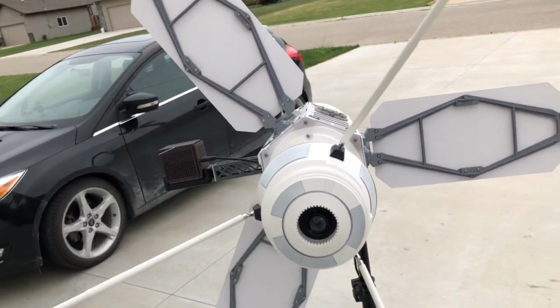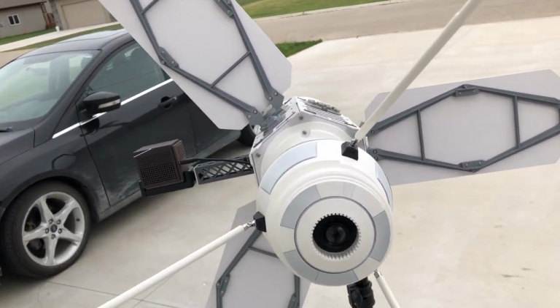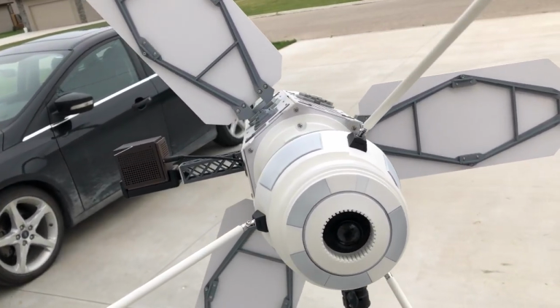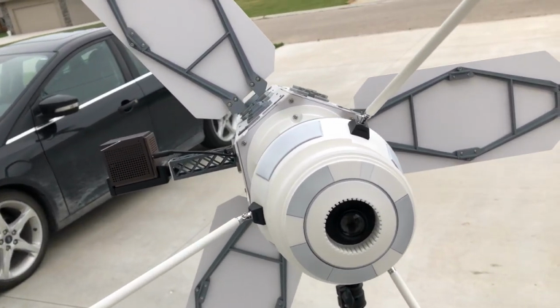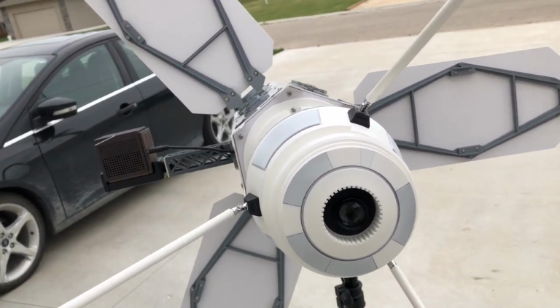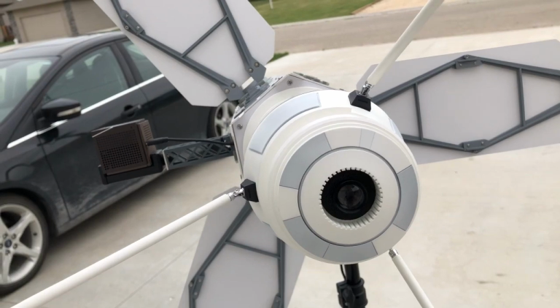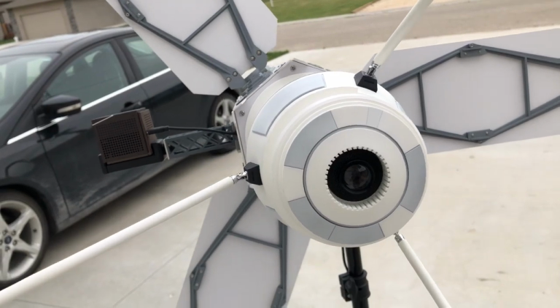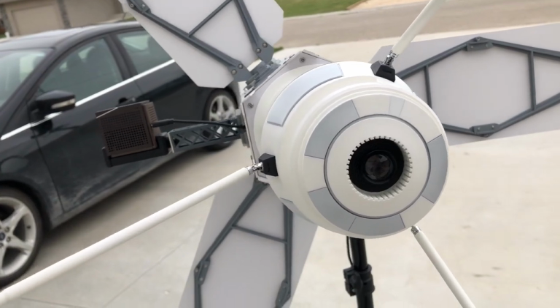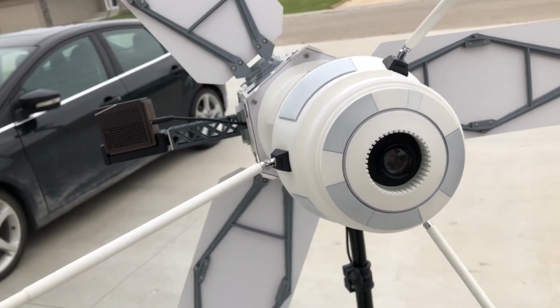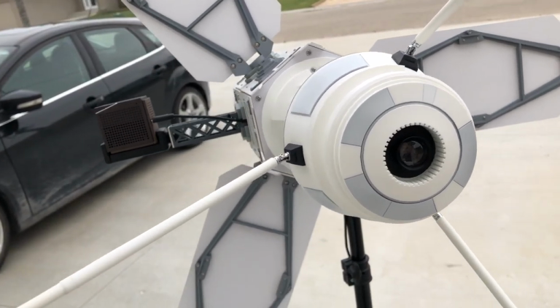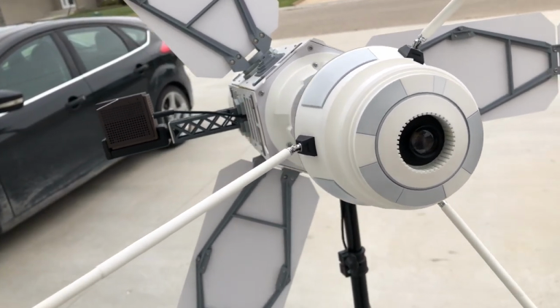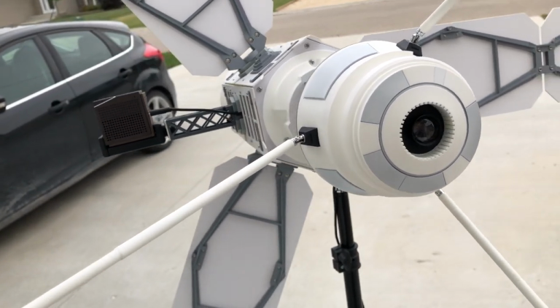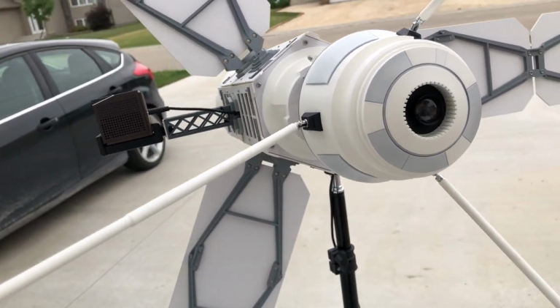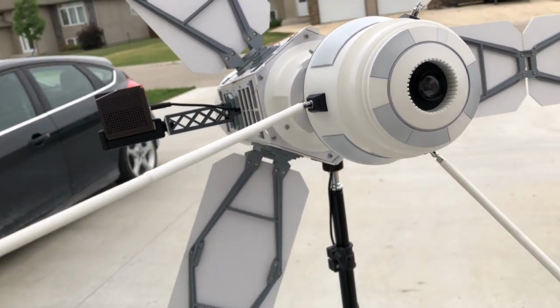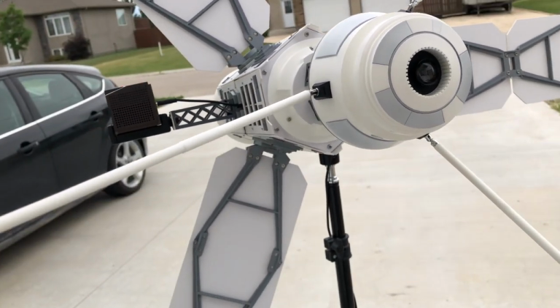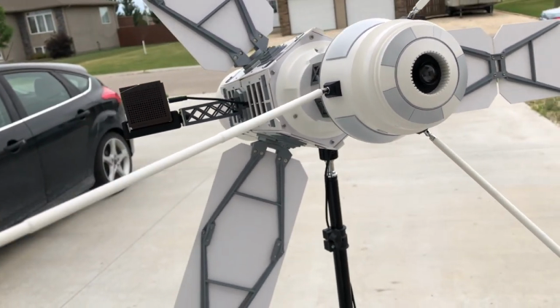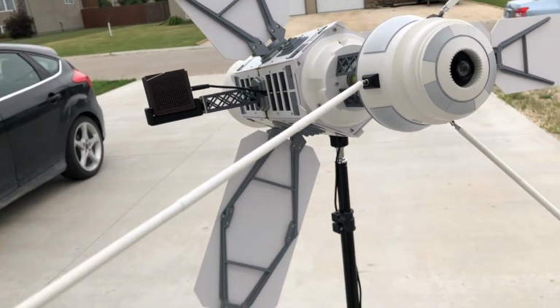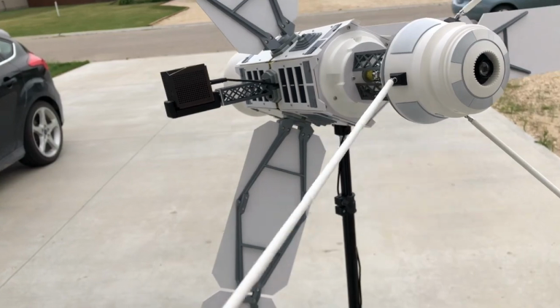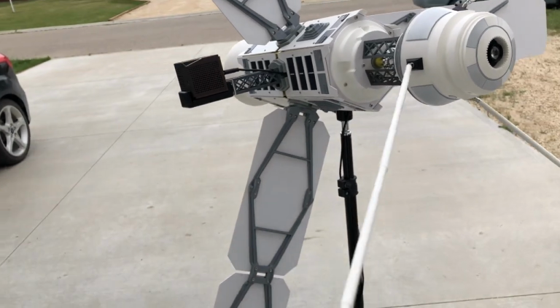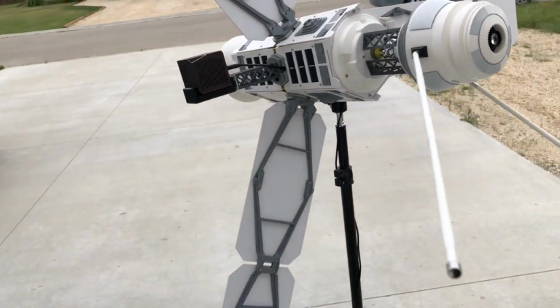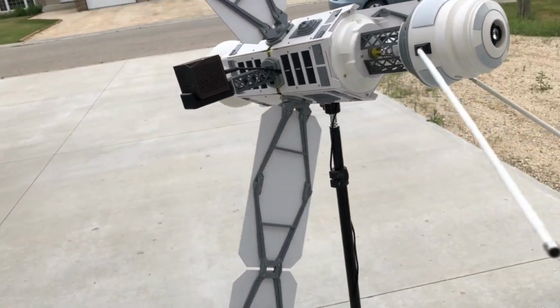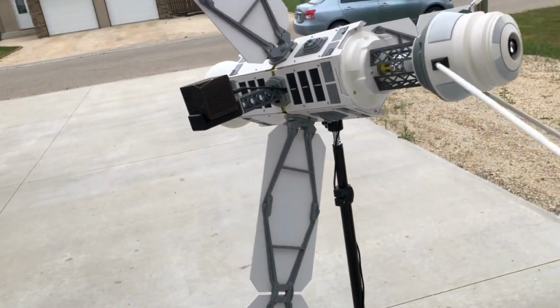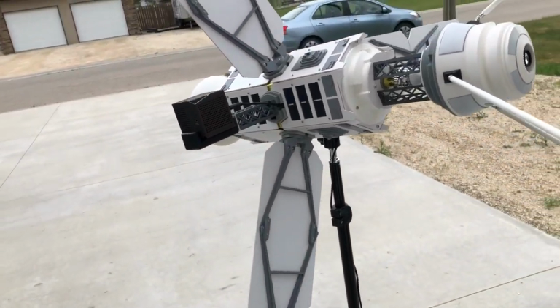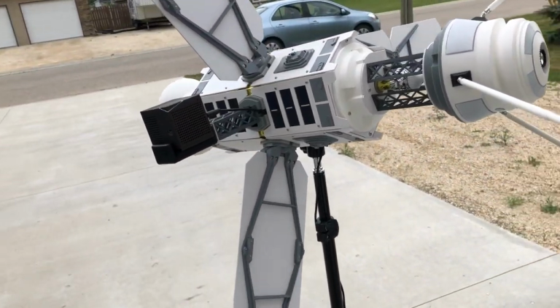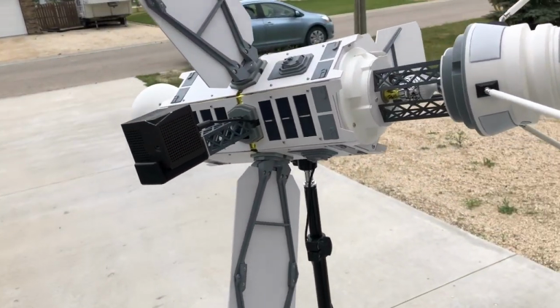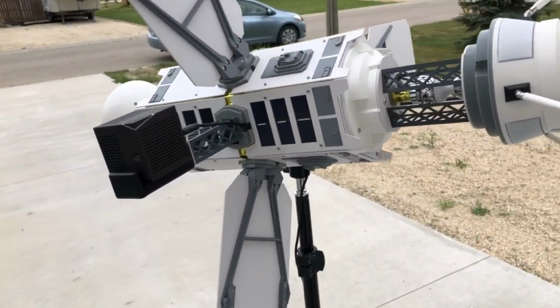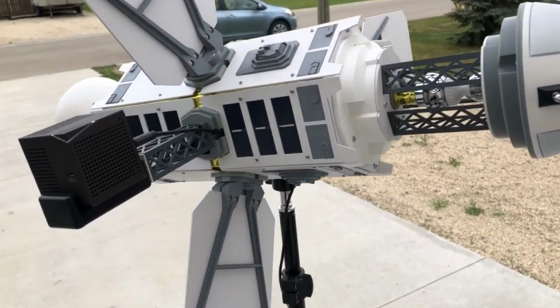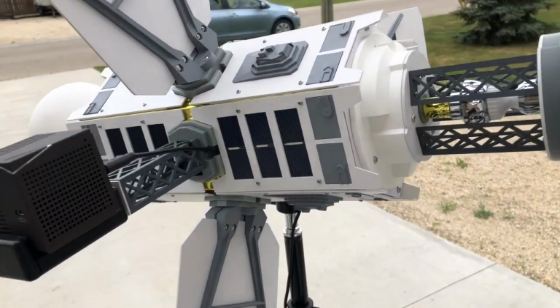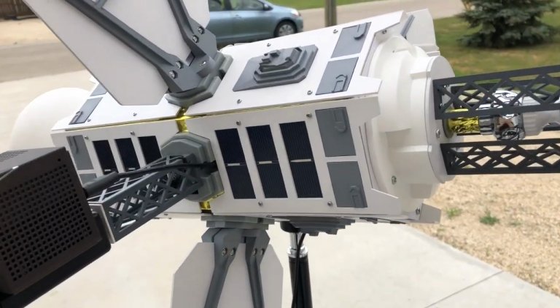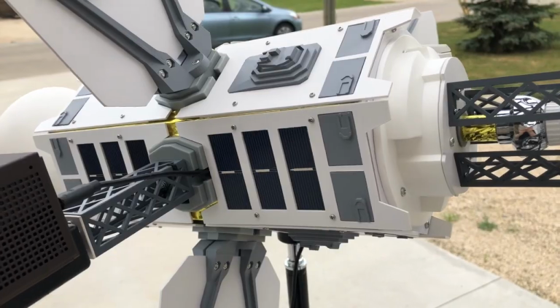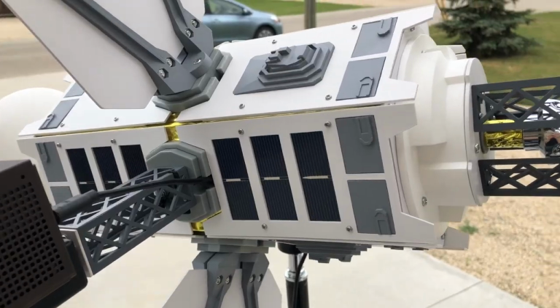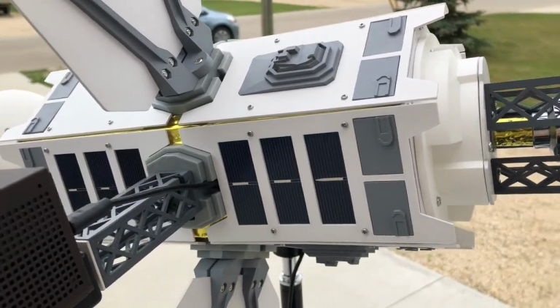Drawing inspiration from the Voyager spacecraft and the various existing satellites that are currently flying overhead, I designed the model in 3D and manufactured it using a combination of 3D printing, laser cutting, and resin casting.